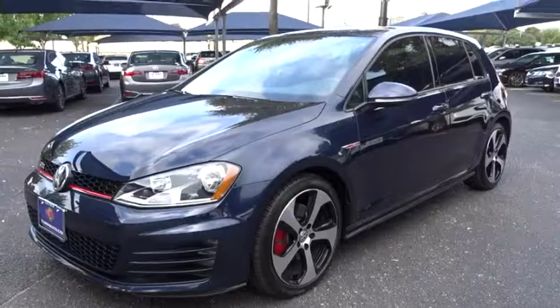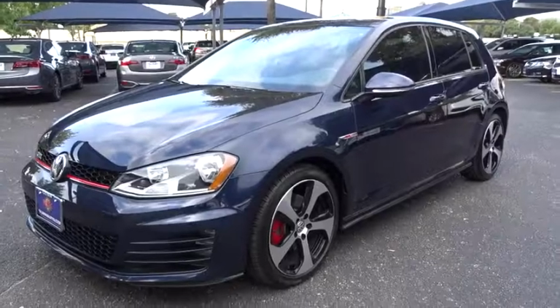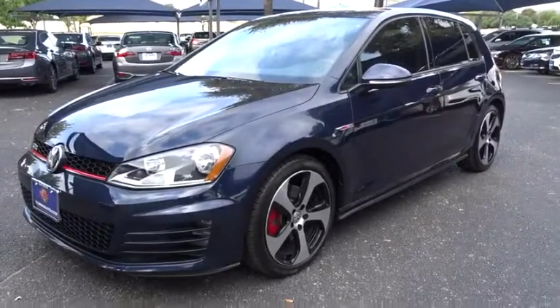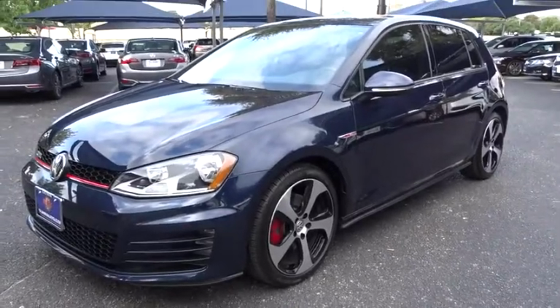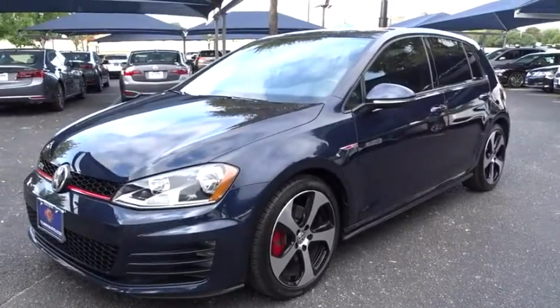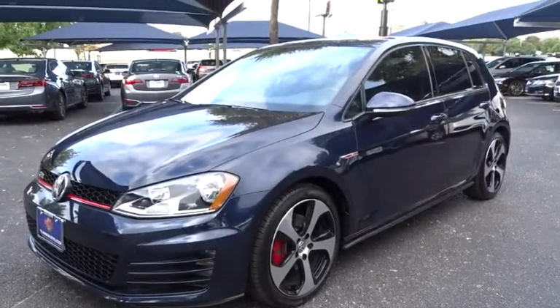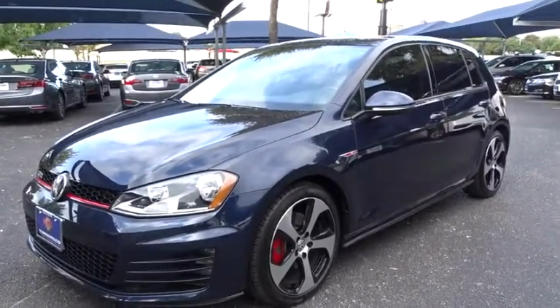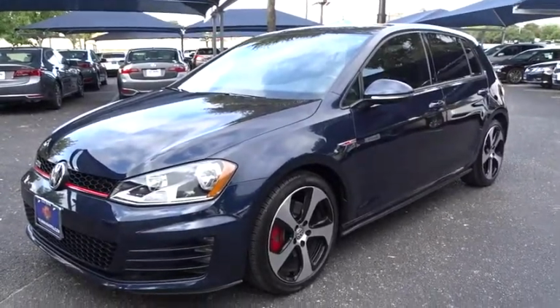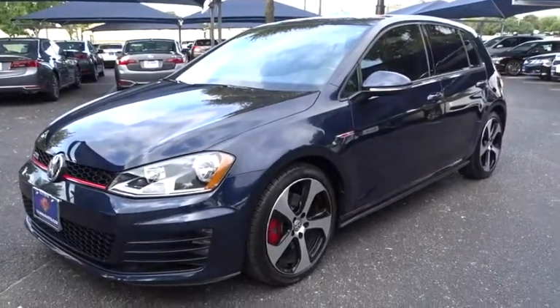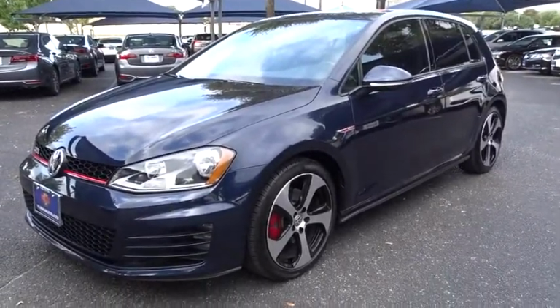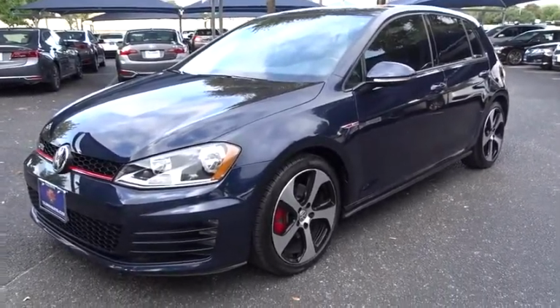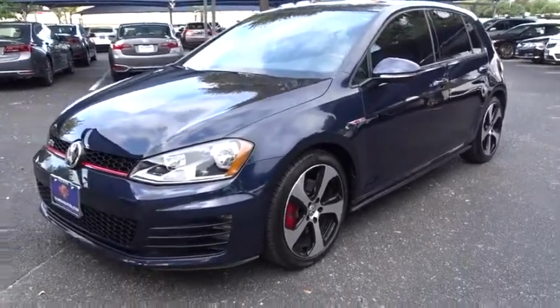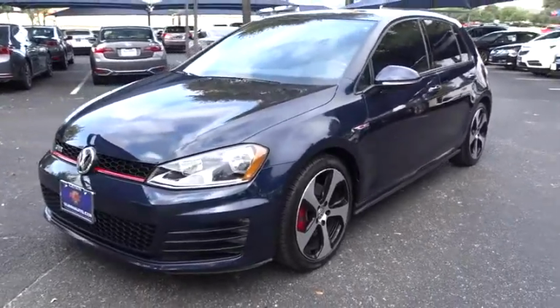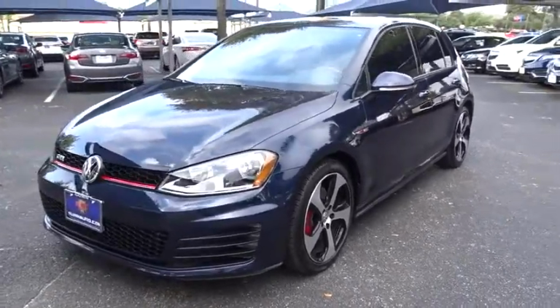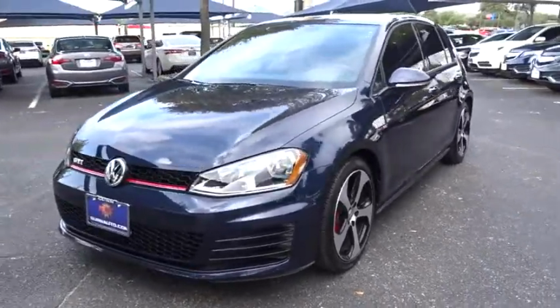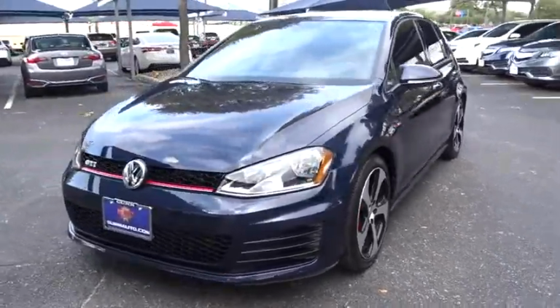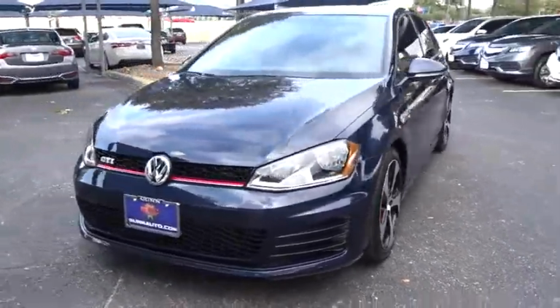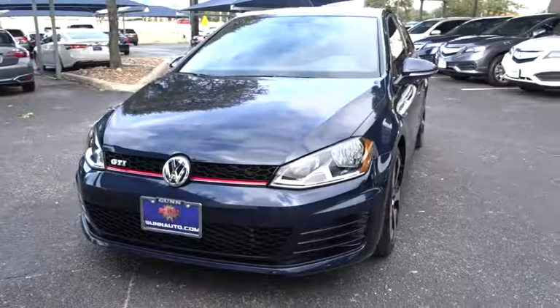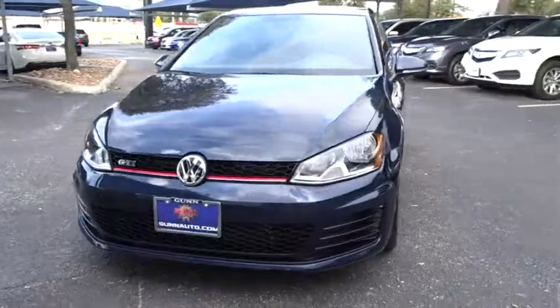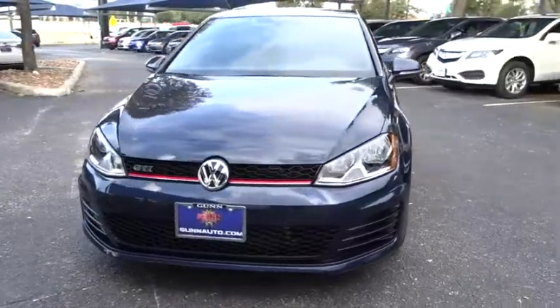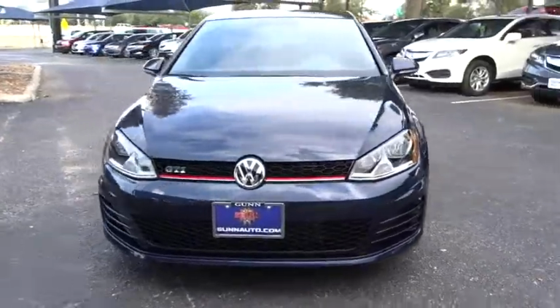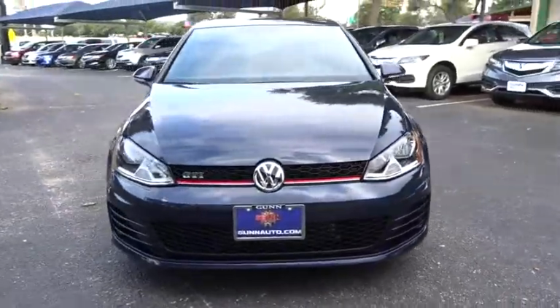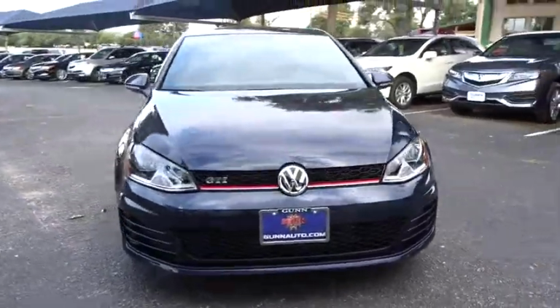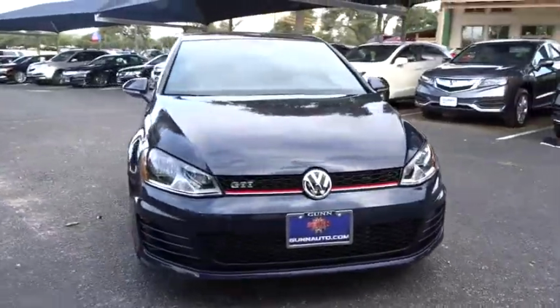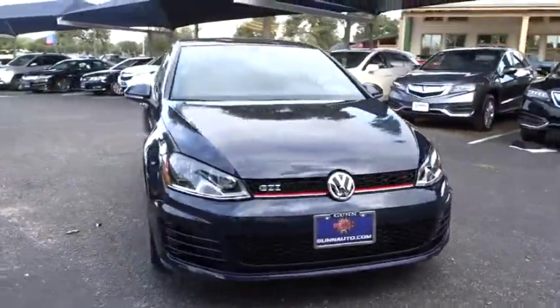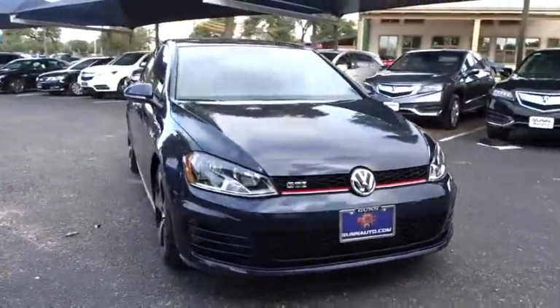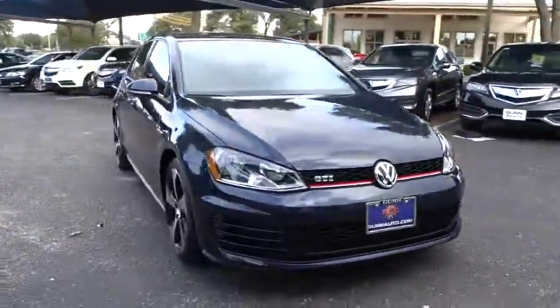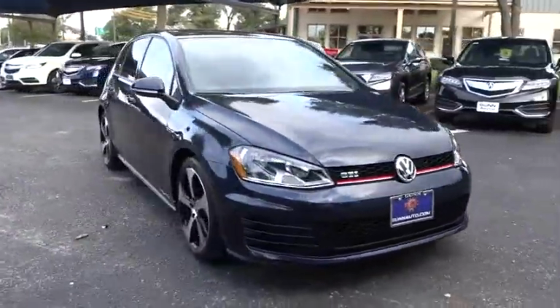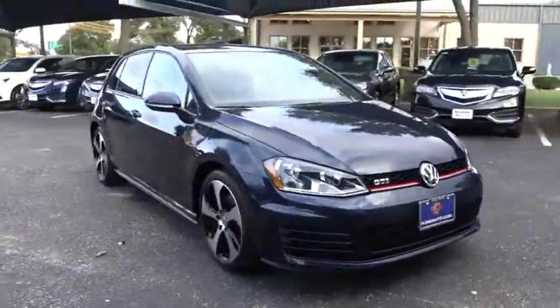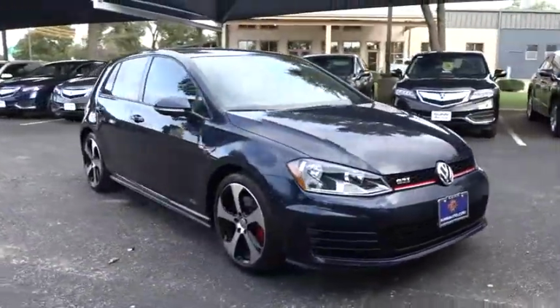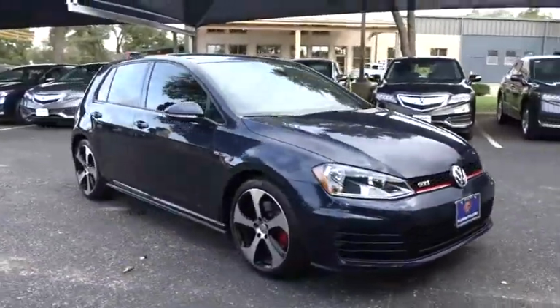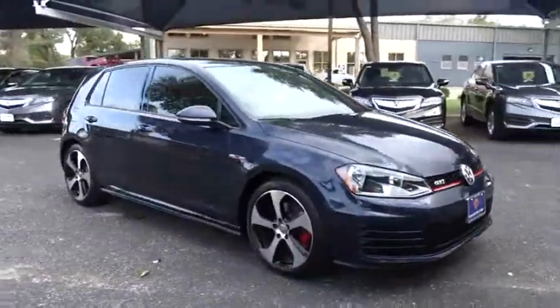The 2016 Volkswagen Golf. It's the original fun-to-drive hatchback. Drive one today. This vehicle has less than 10,000 miles.